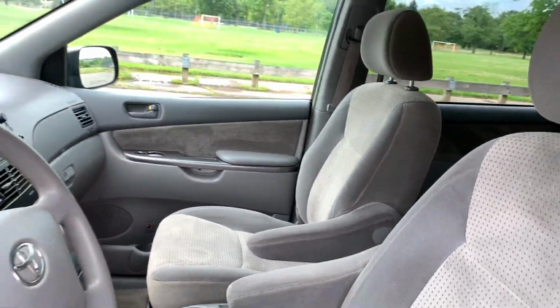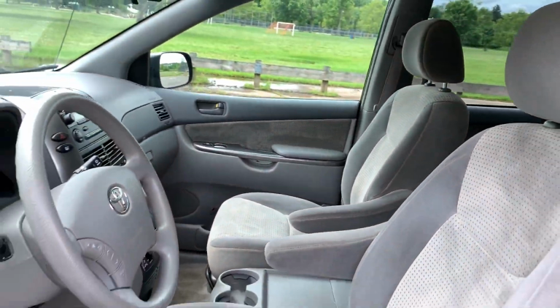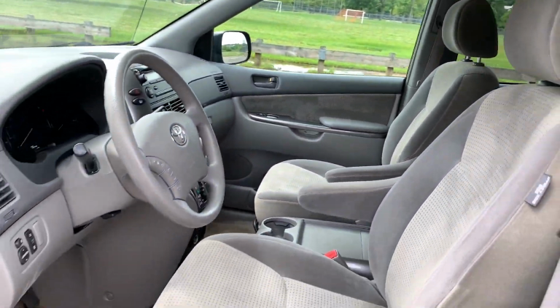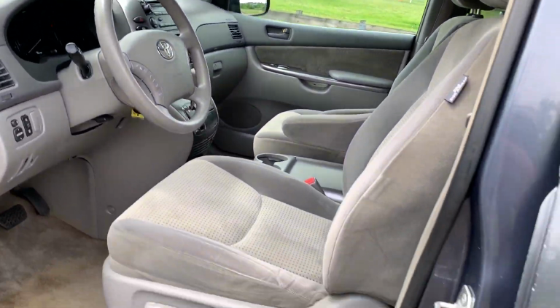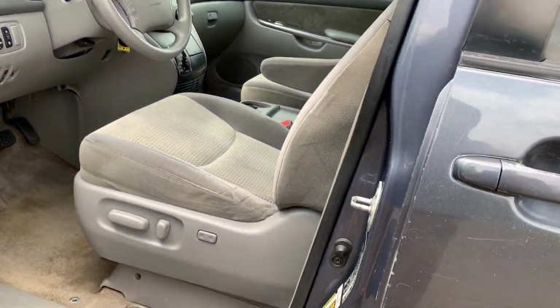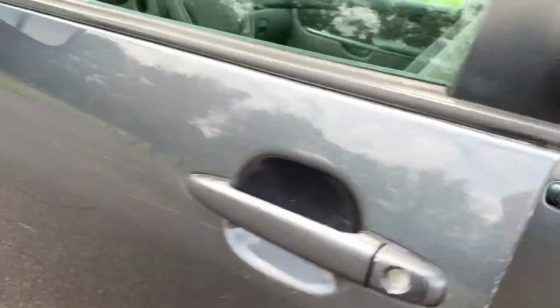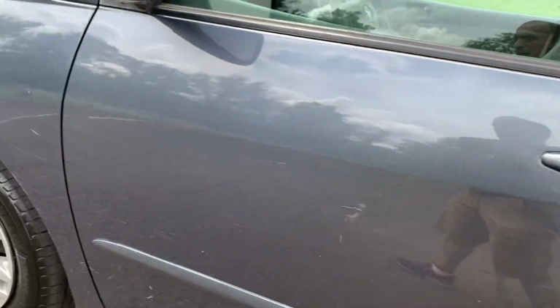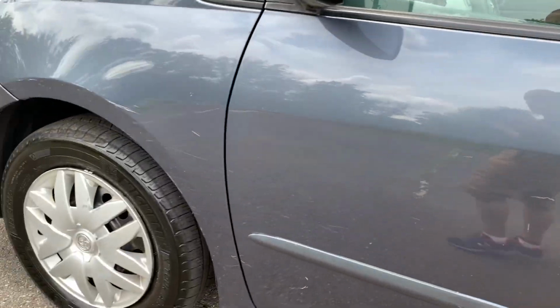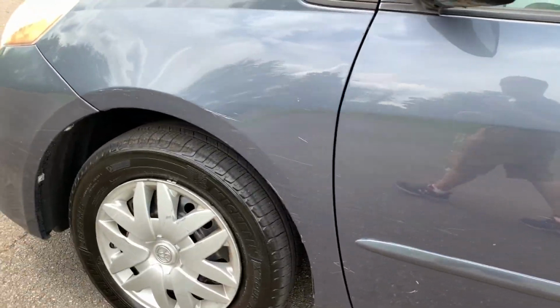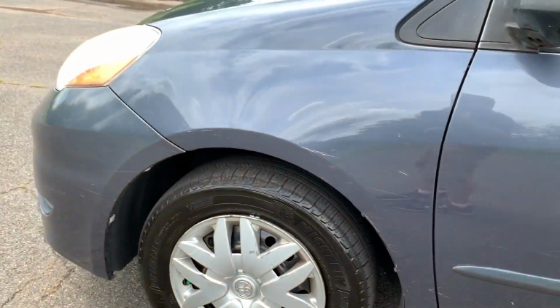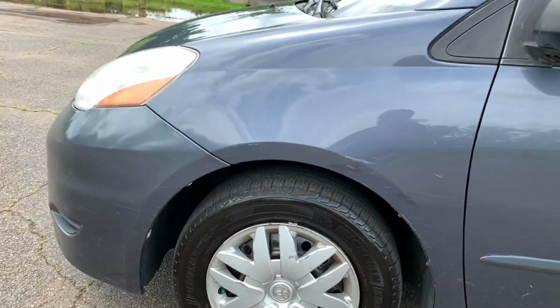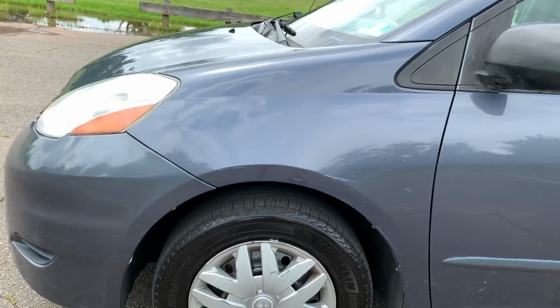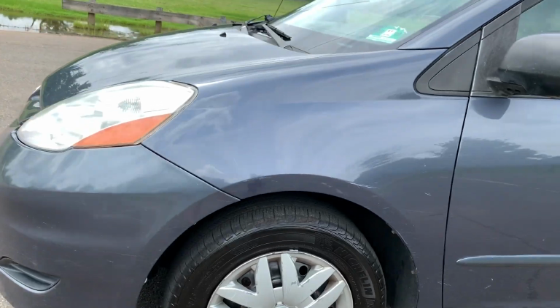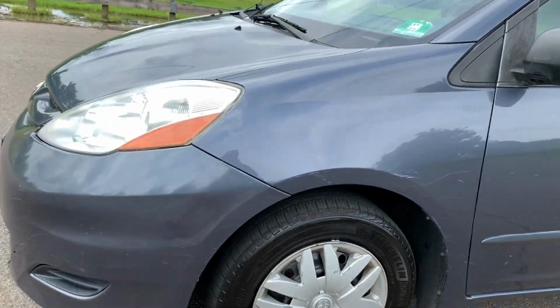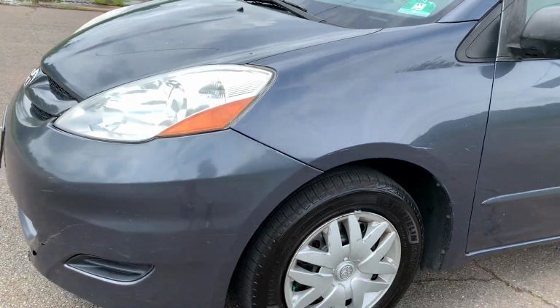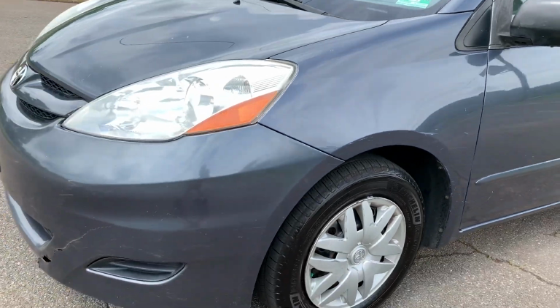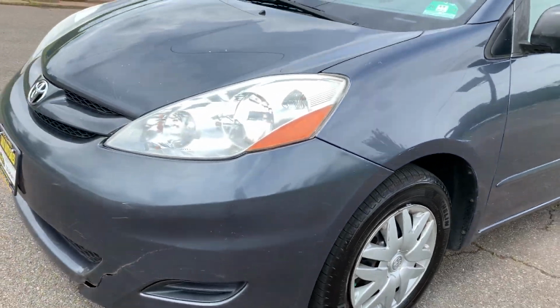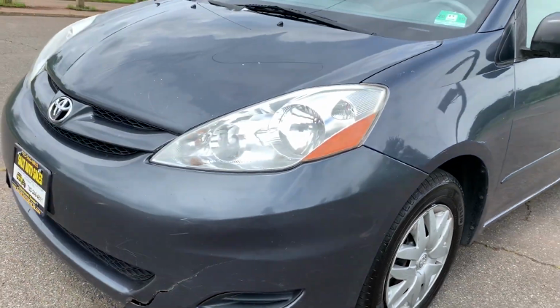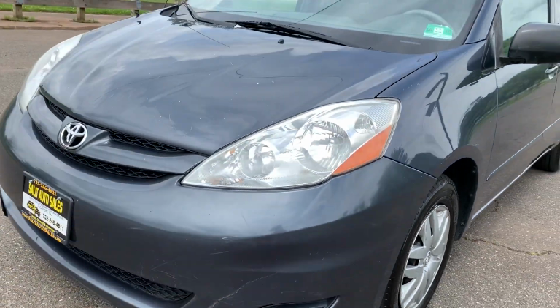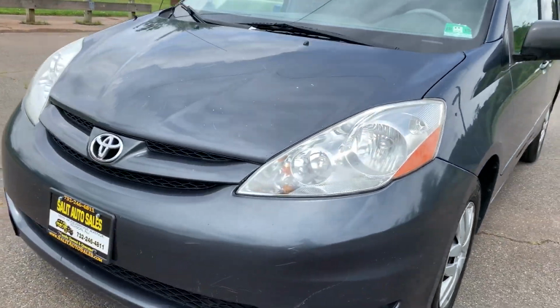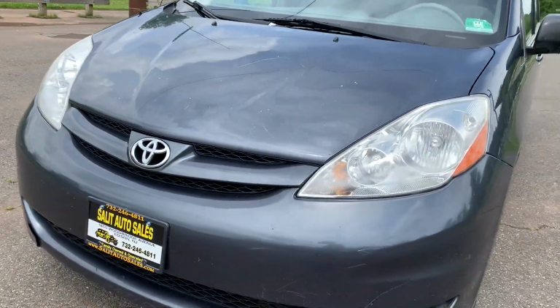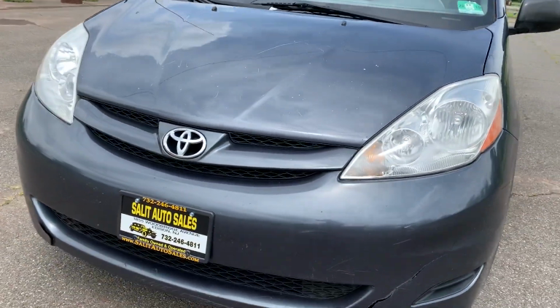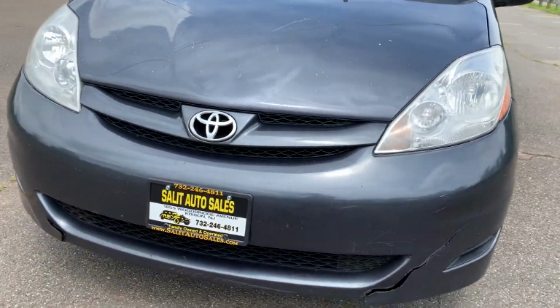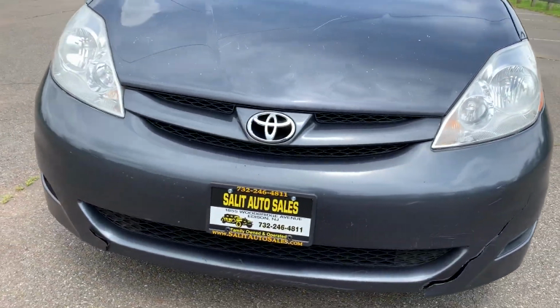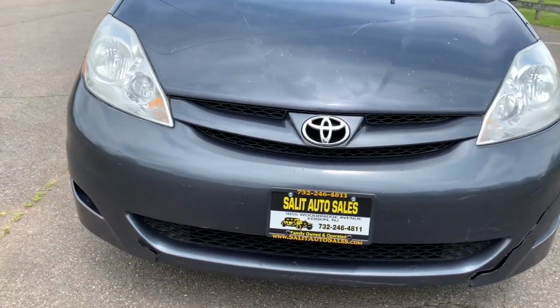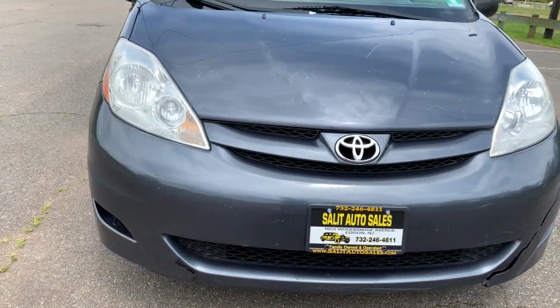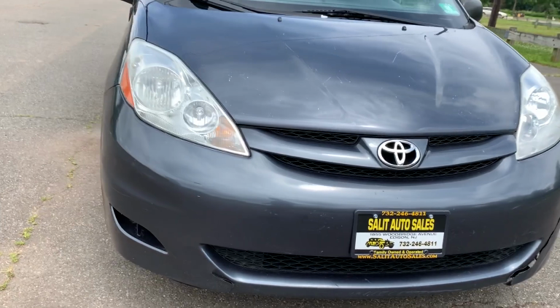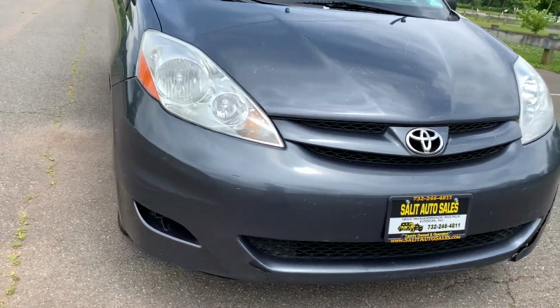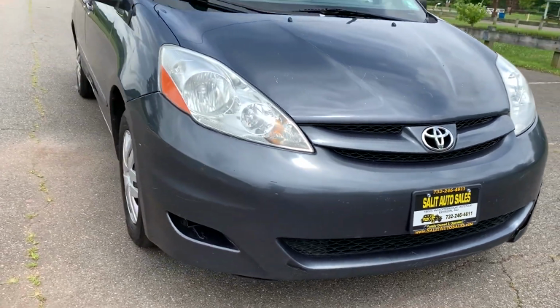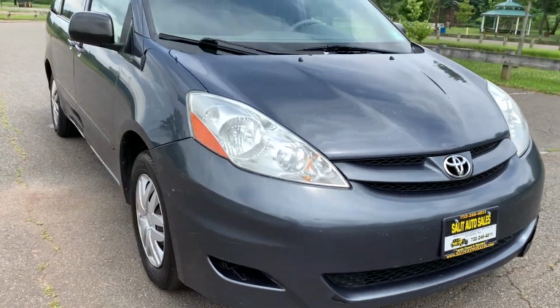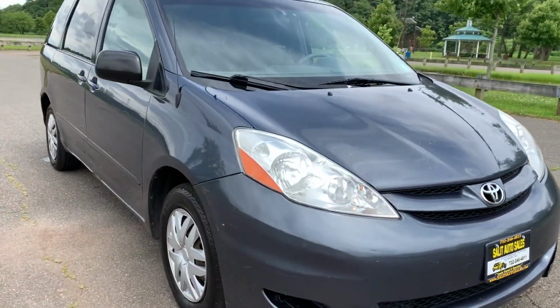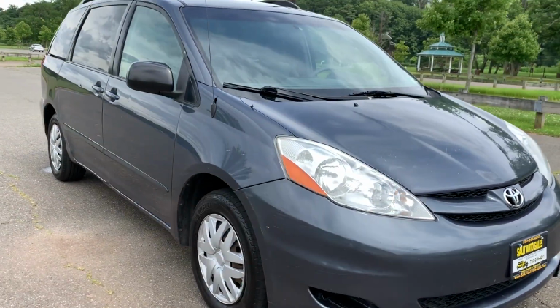And there you have it — 2008 Sienna, 137K. Runs fine. Body's in decent shape.